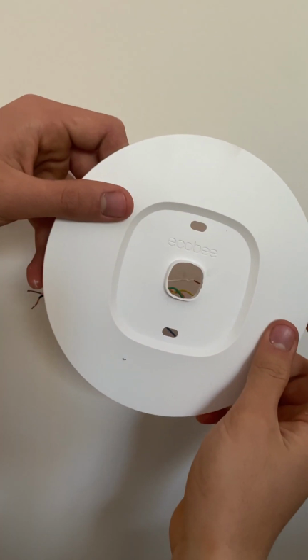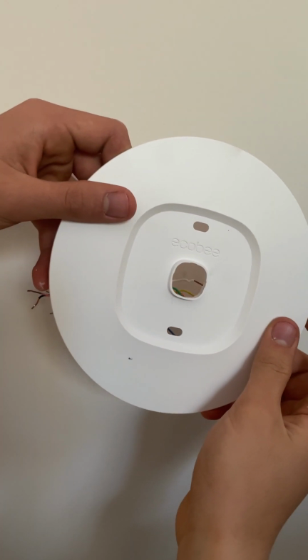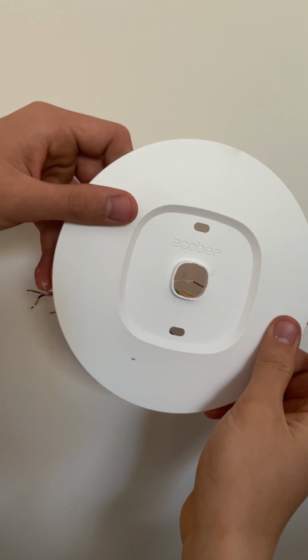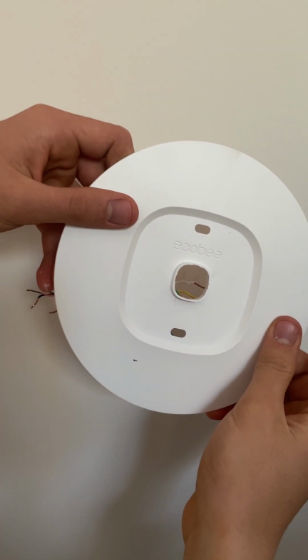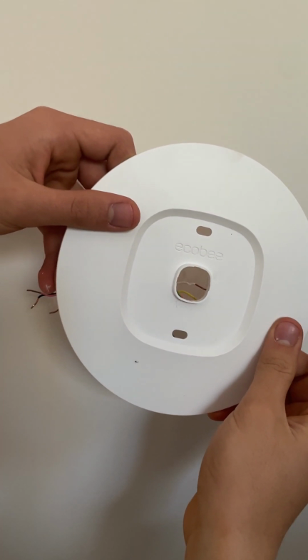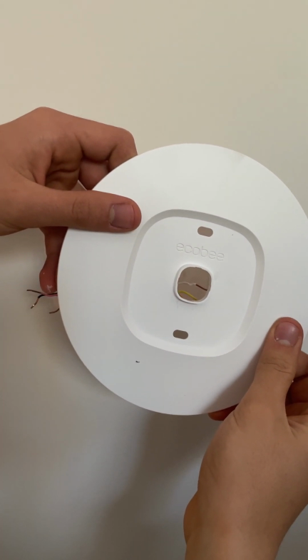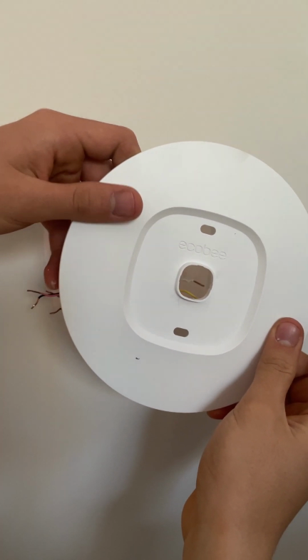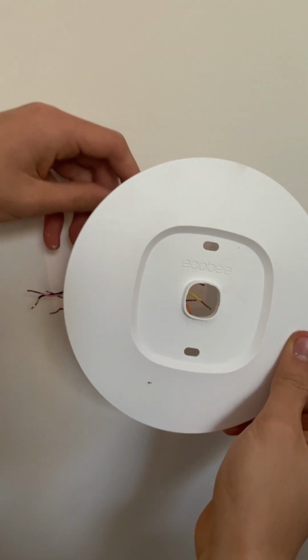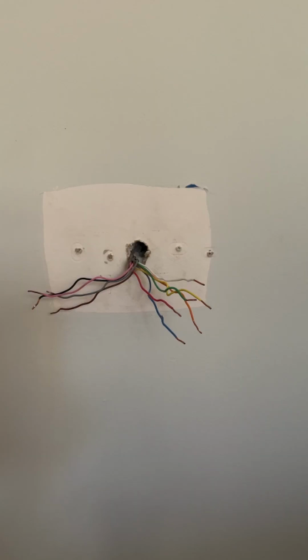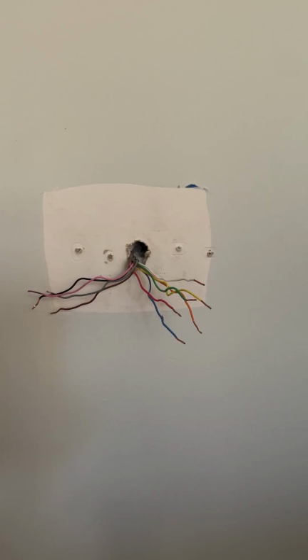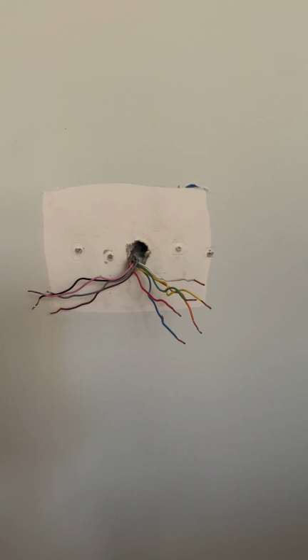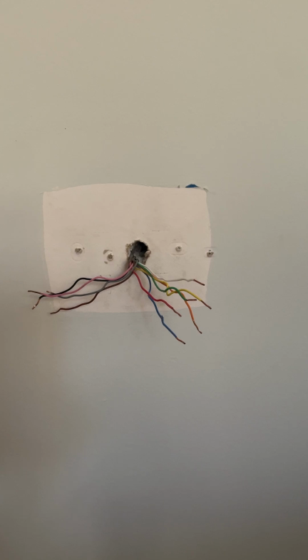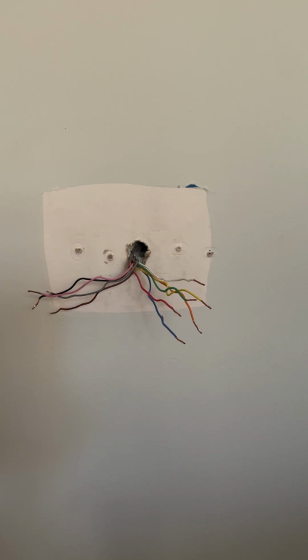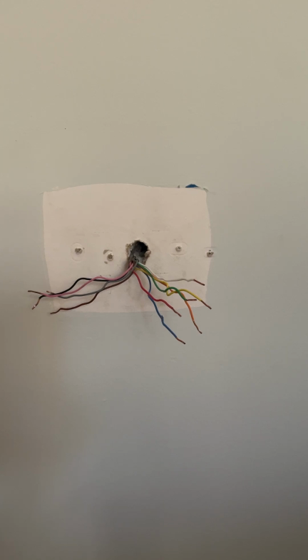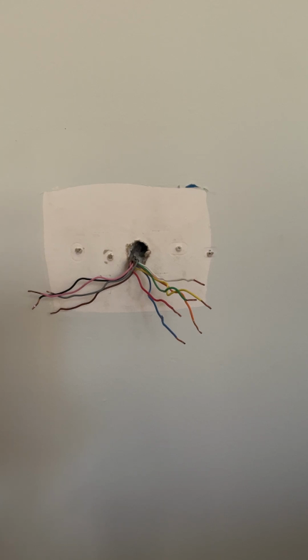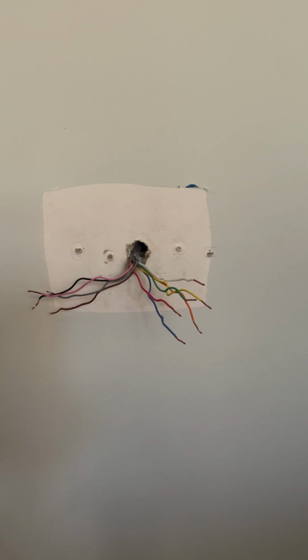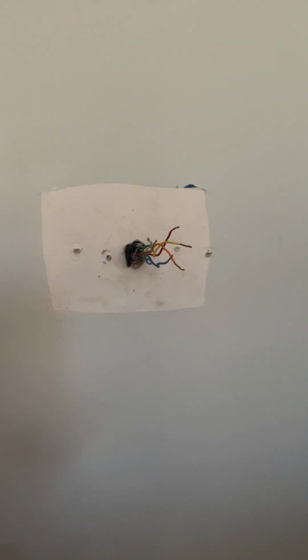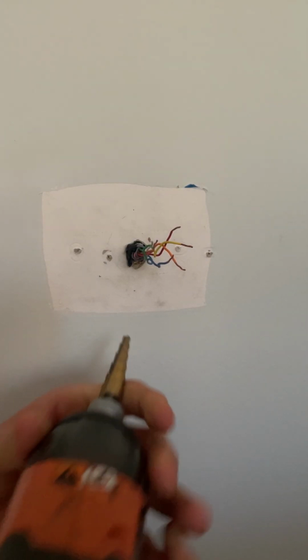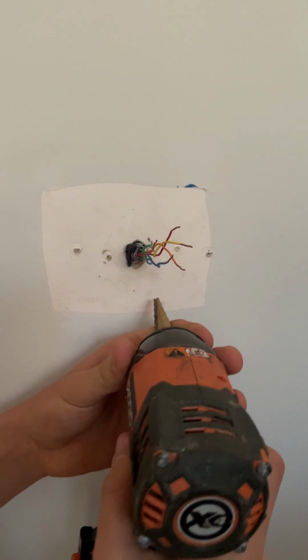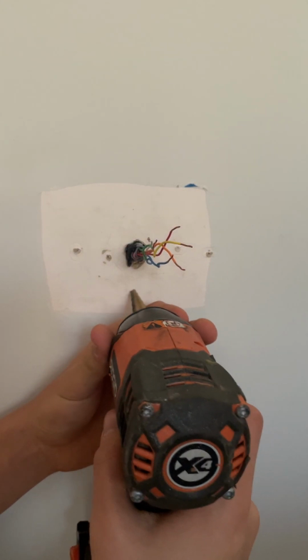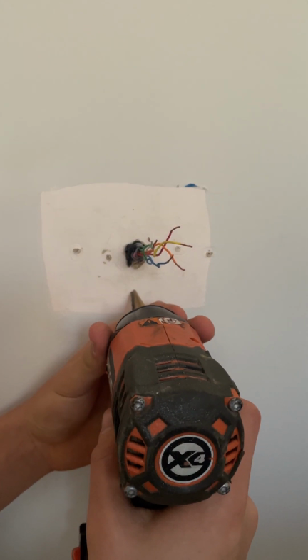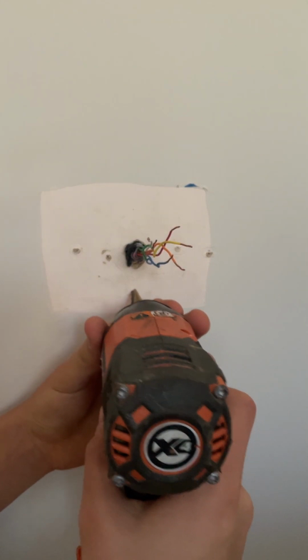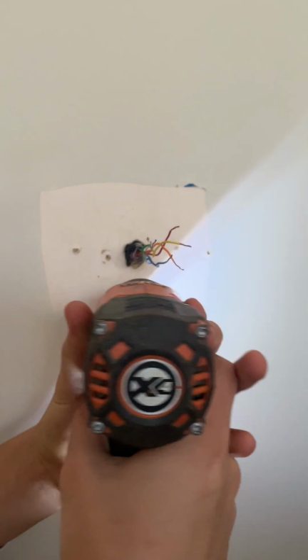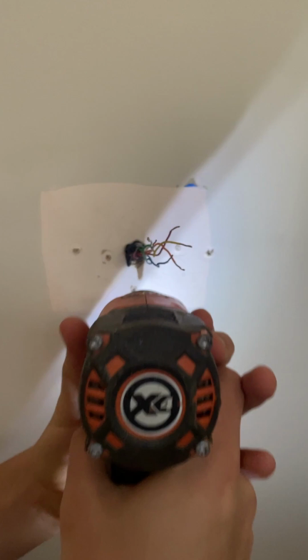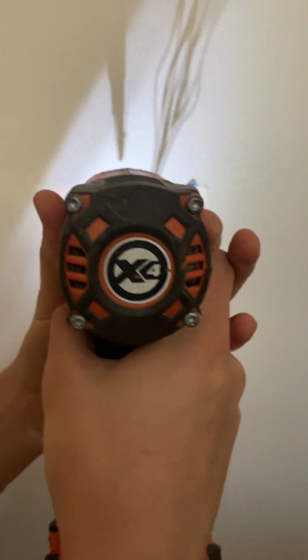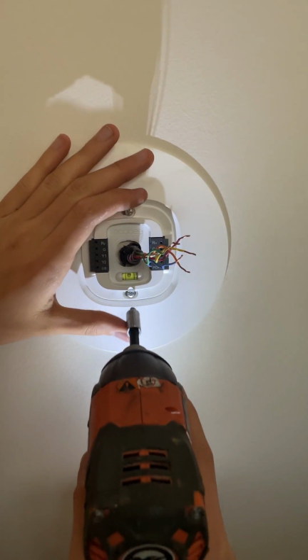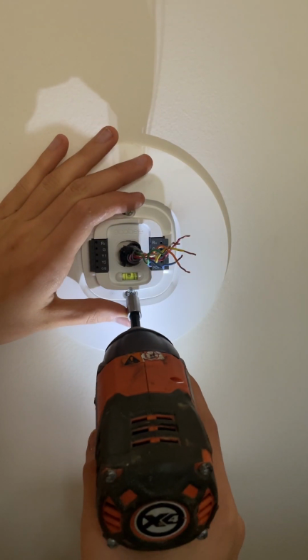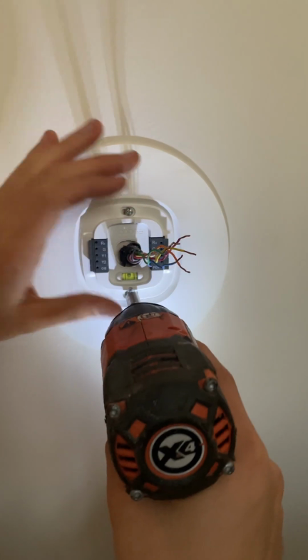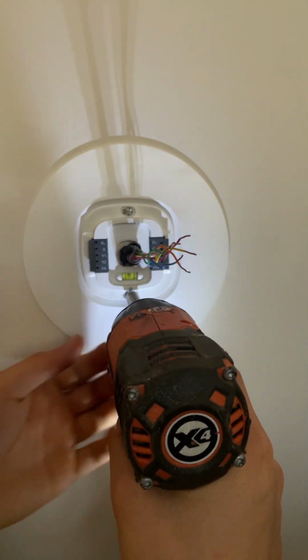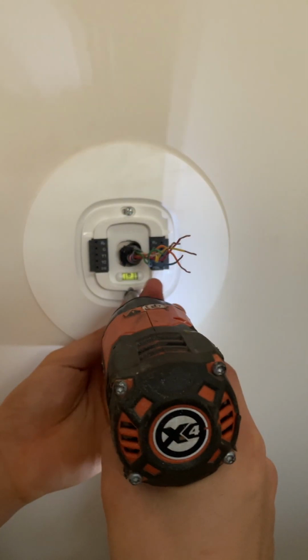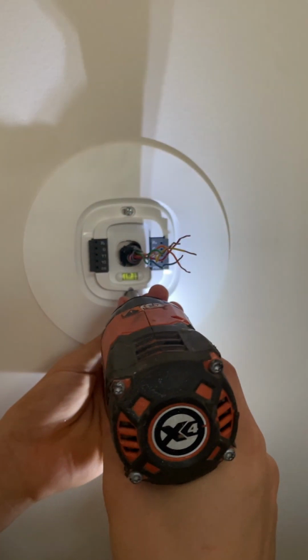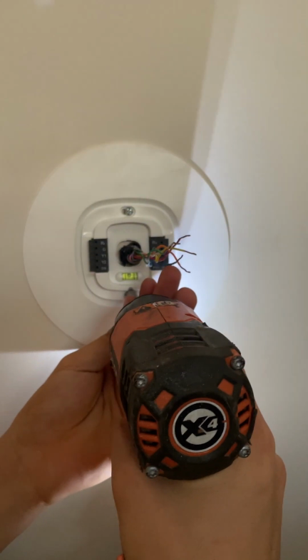The customer did opt to use the trim plate to cover the back because the thermostat back plate was not removed before painting. I already have this step bit on me so that's what I'll use to drill the holes. There is a stud behind here so the anchors are not necessary.